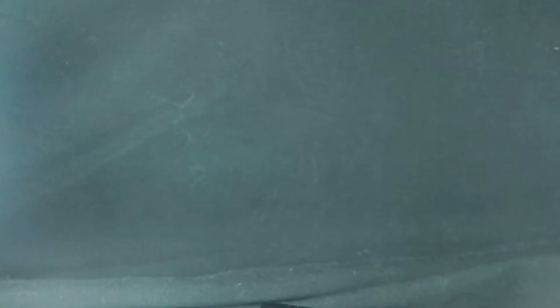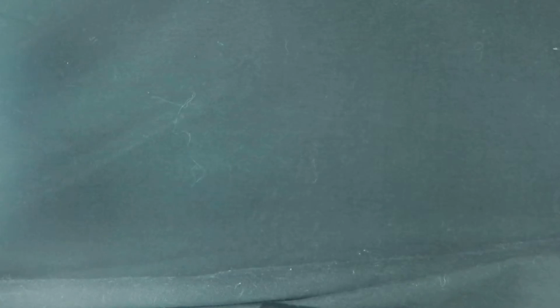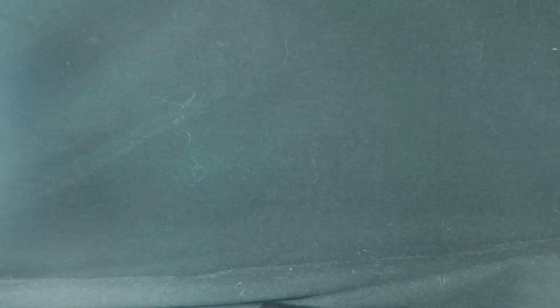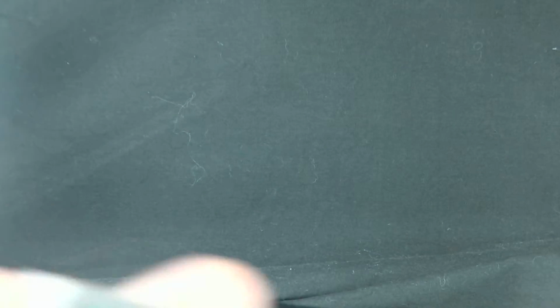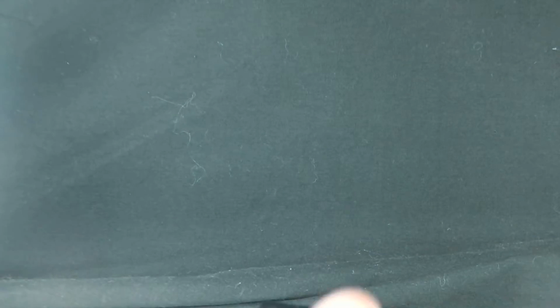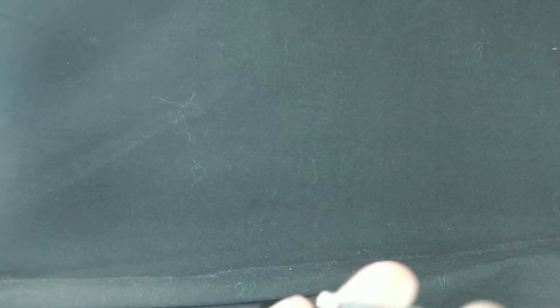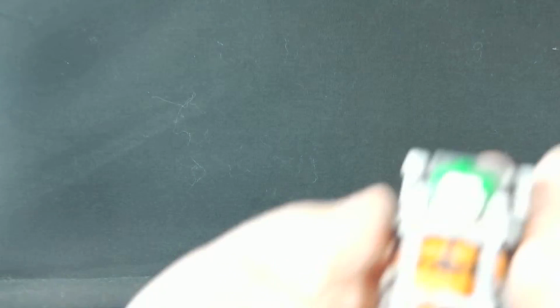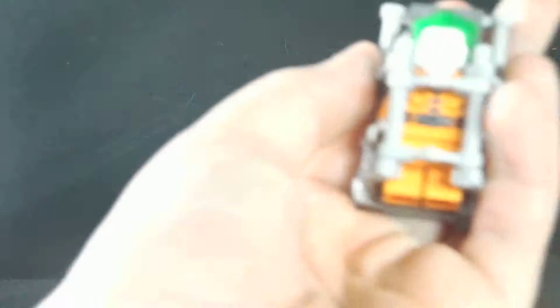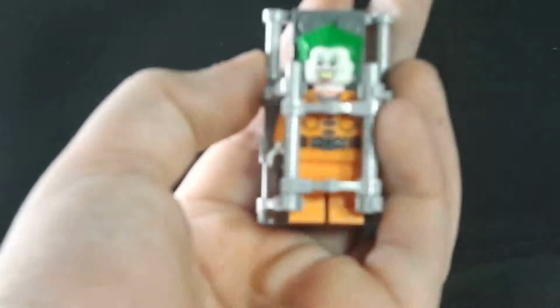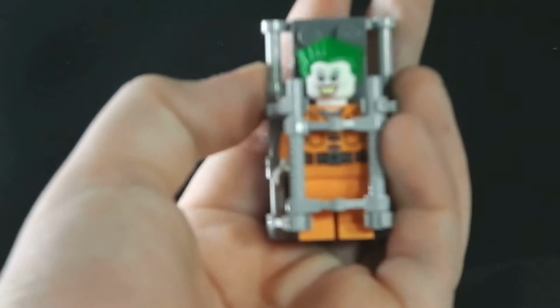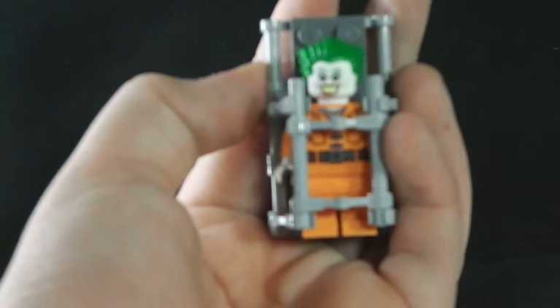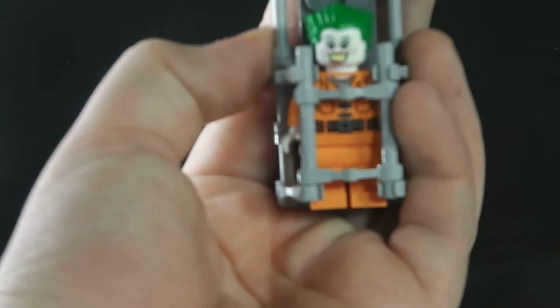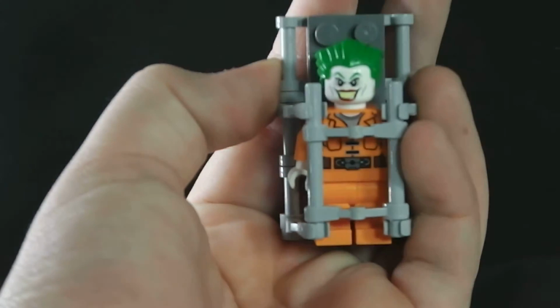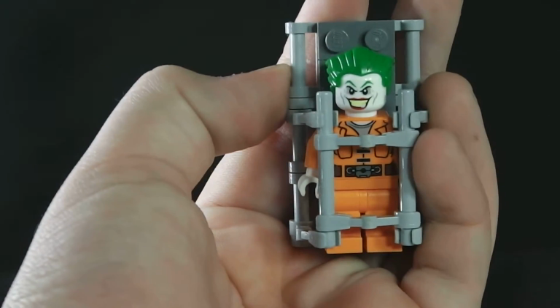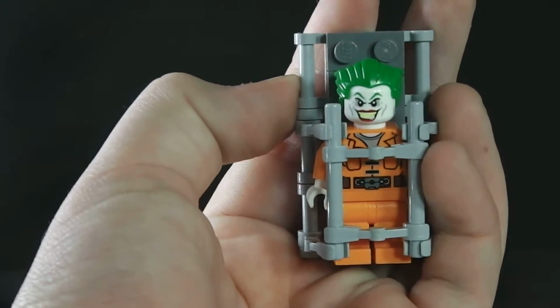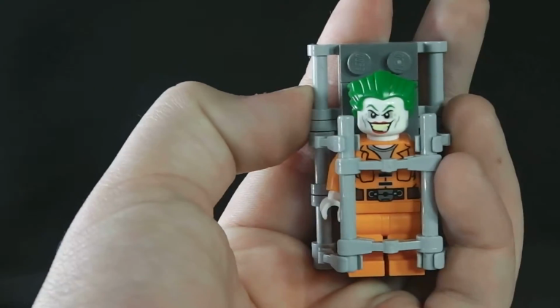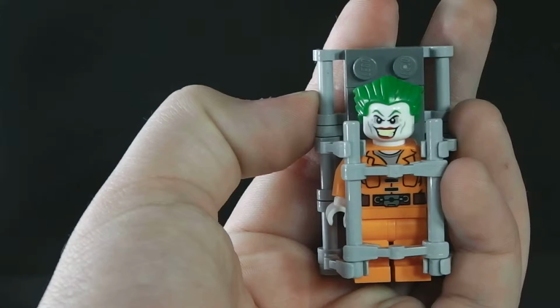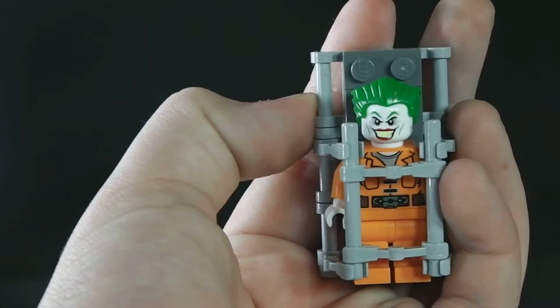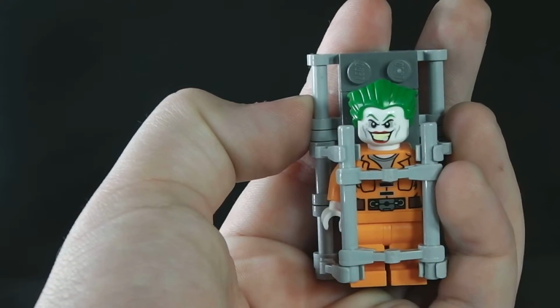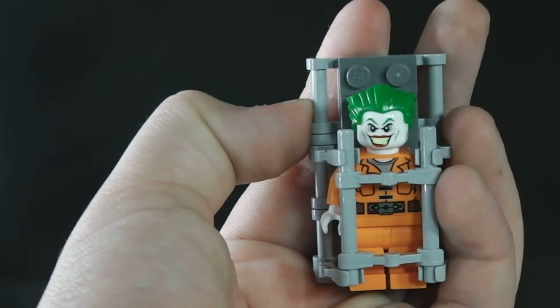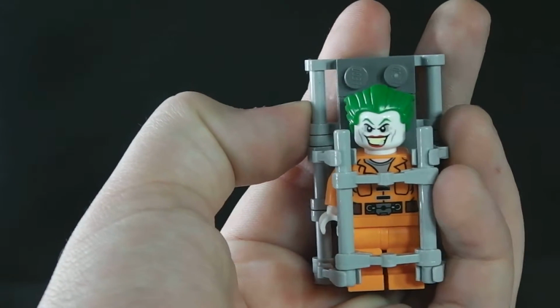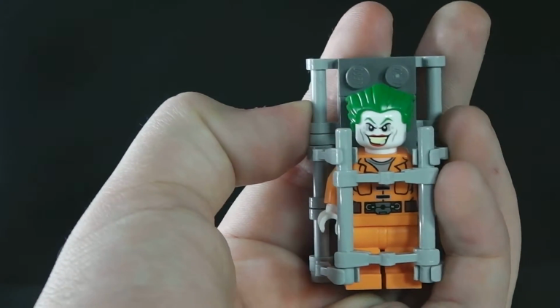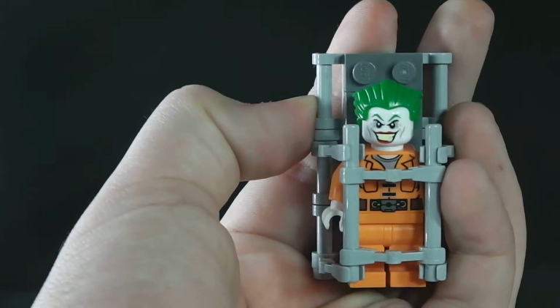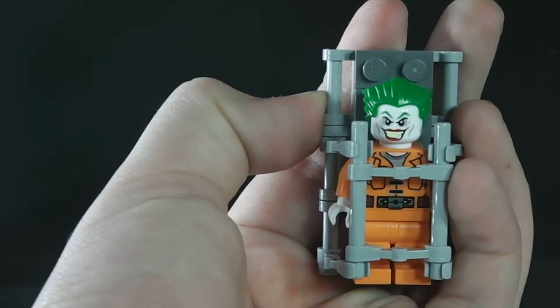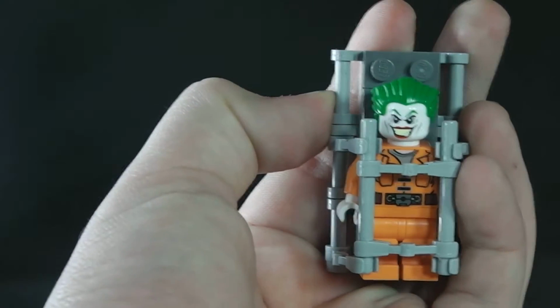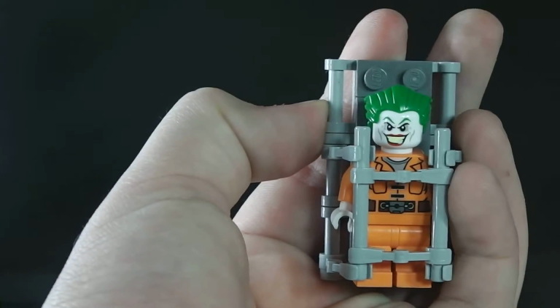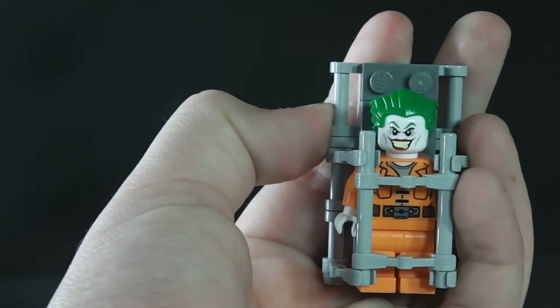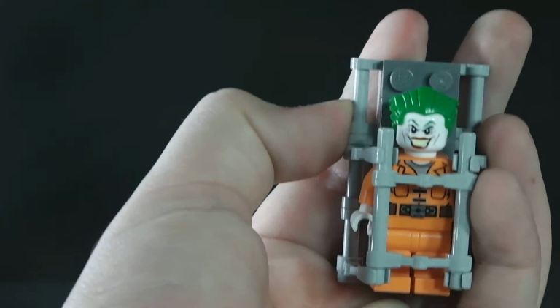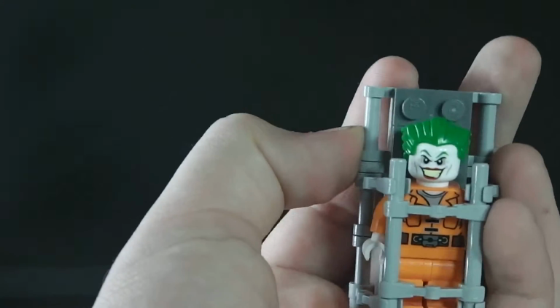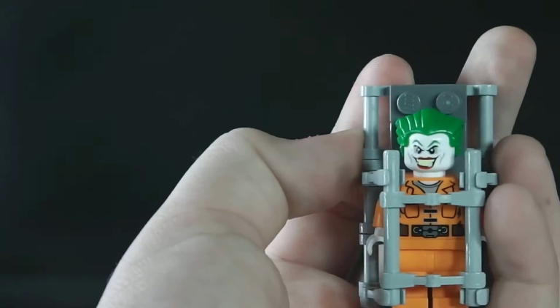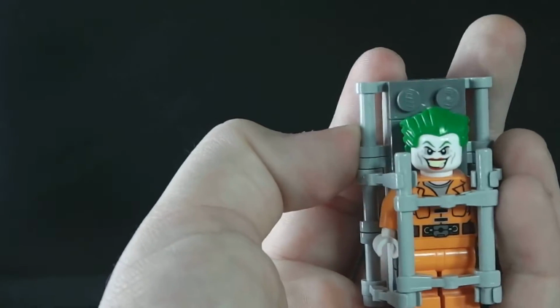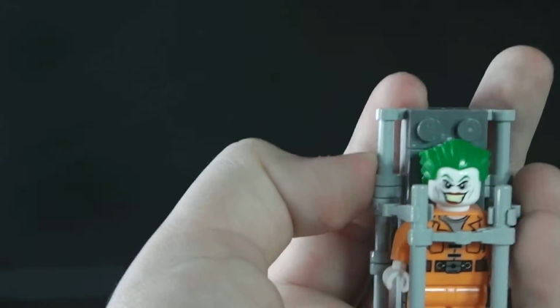Last and pretty much the coolest one is the Joker. I'm going to keep it like this to show you what you can do with it.